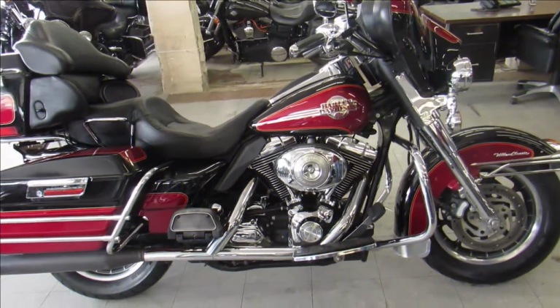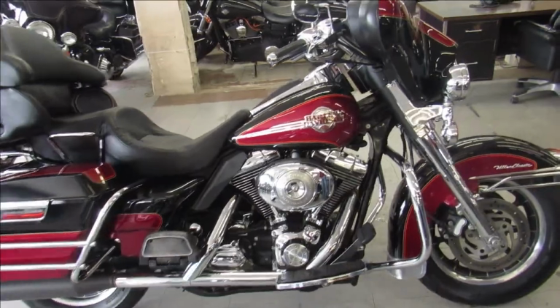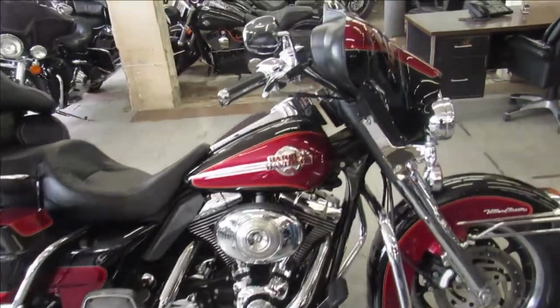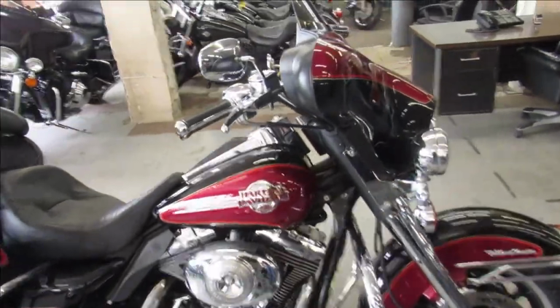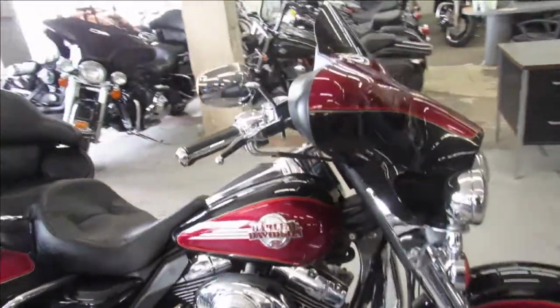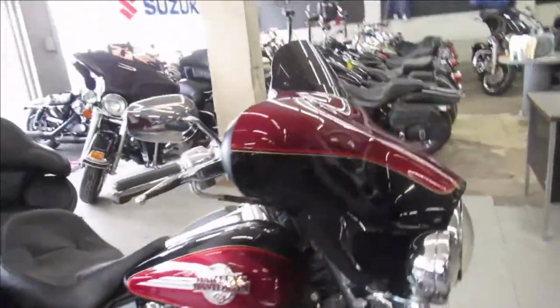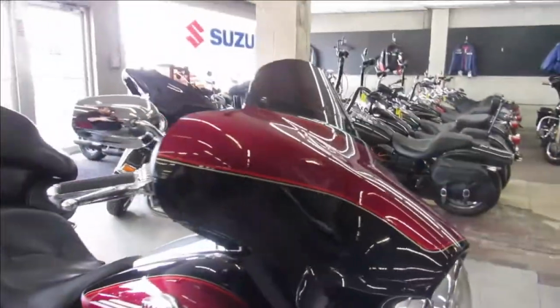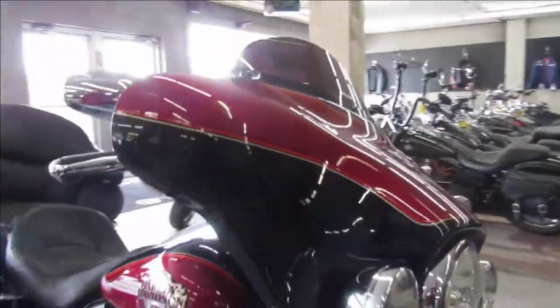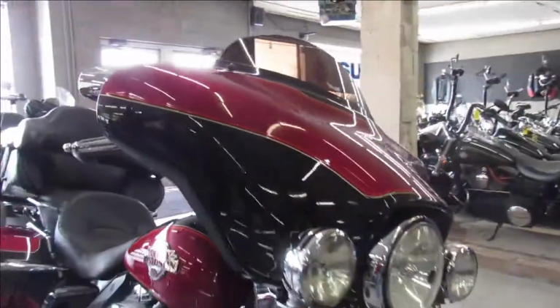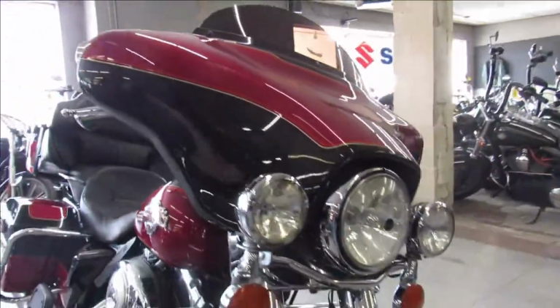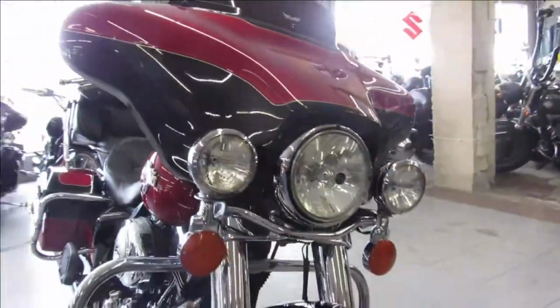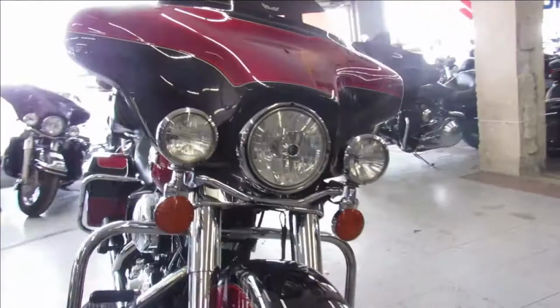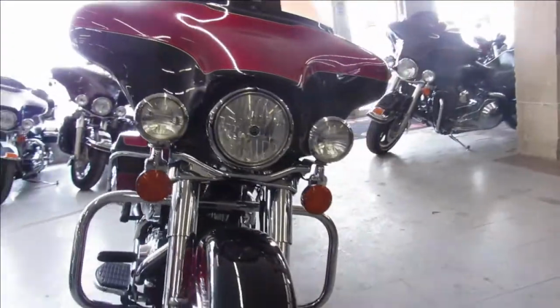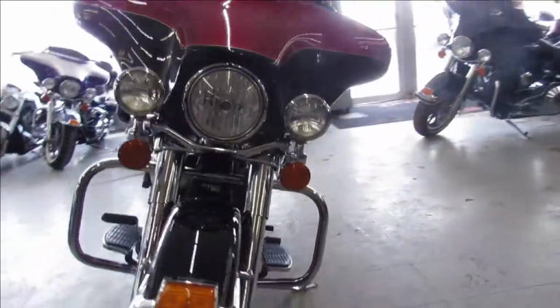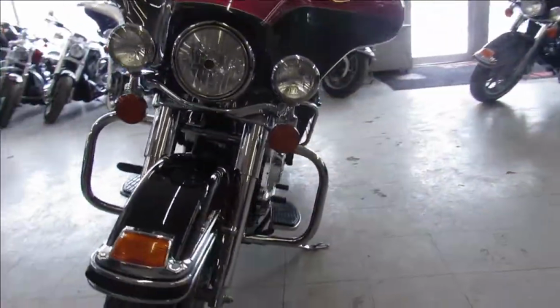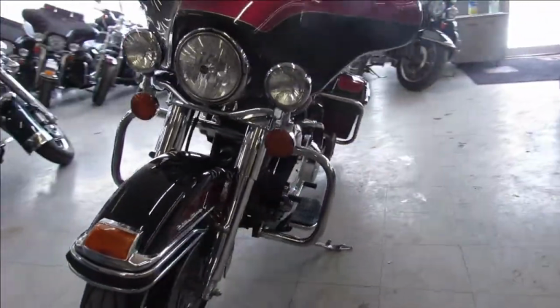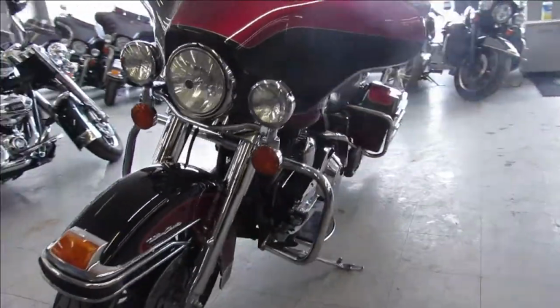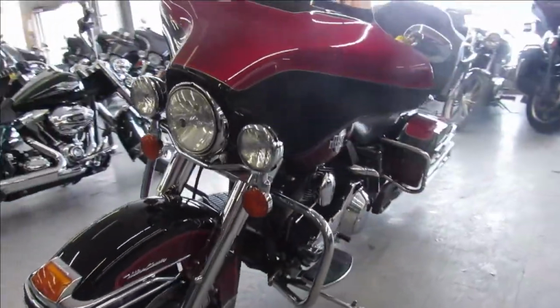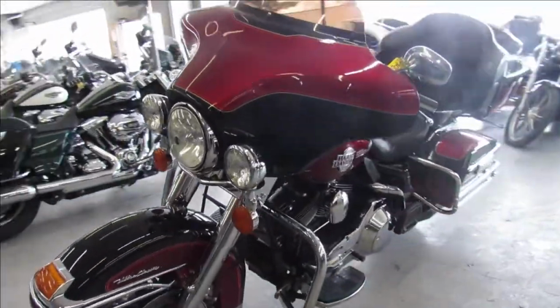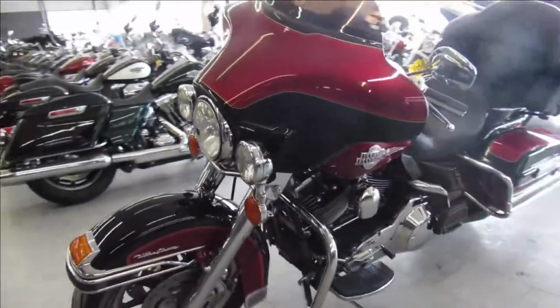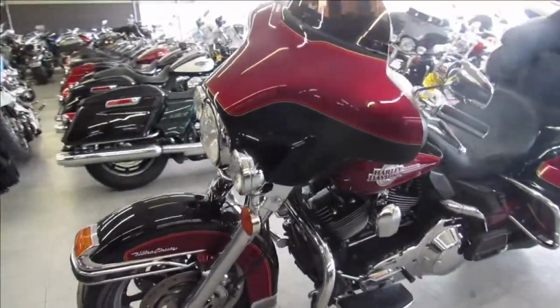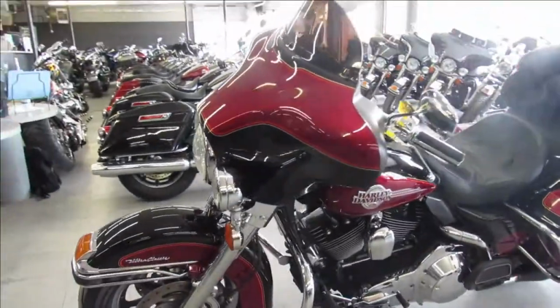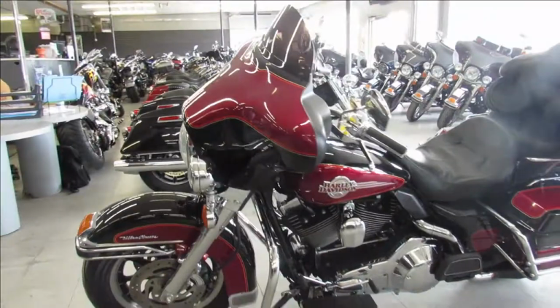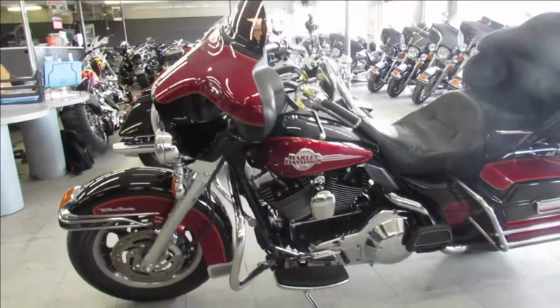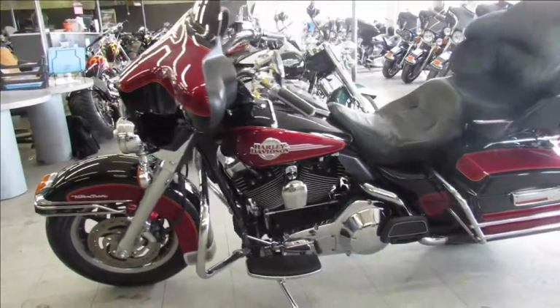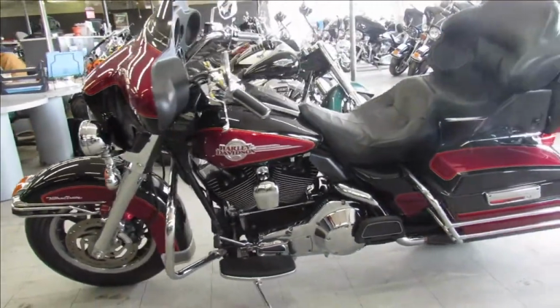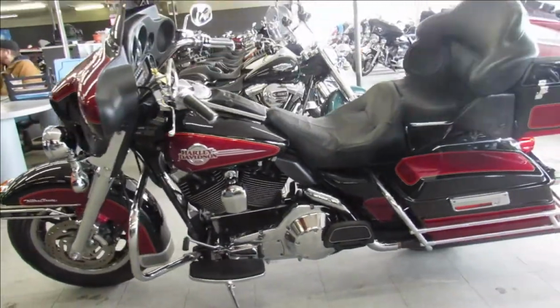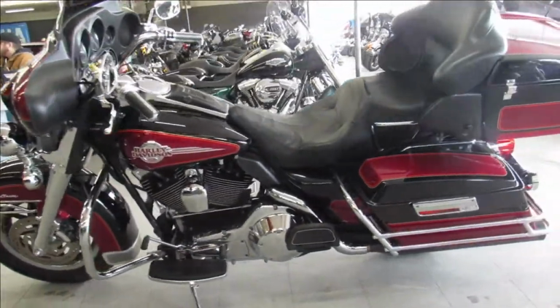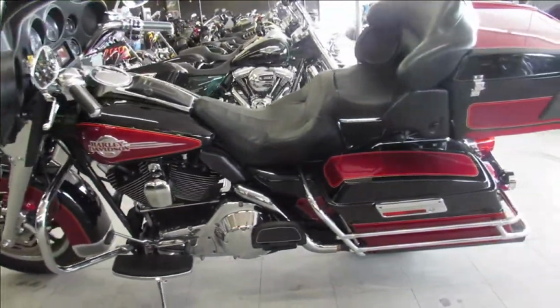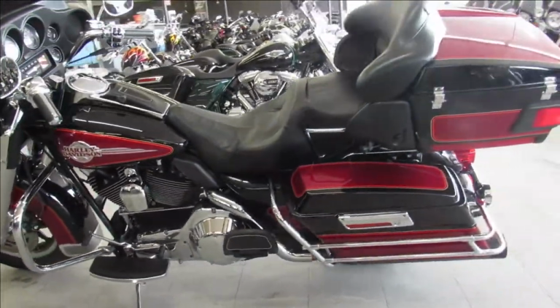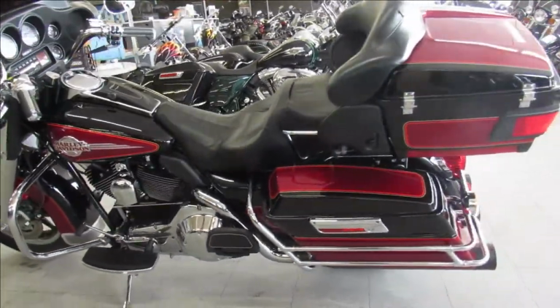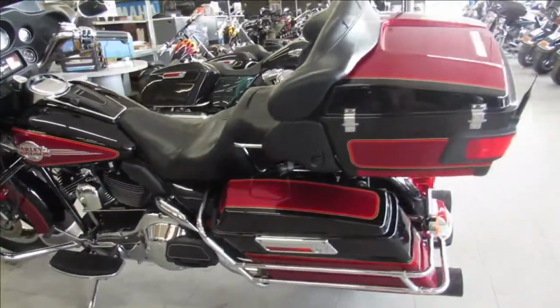Hey guys, Approve of PowerSports.com here doing some videos on some Harleys we just got in. This one is a 2005 Harley Electric Light Ultra Classic for sale, super clean and loaded with the chrome front end, chrome switch housings, chrome levers and chrome all over the motor.